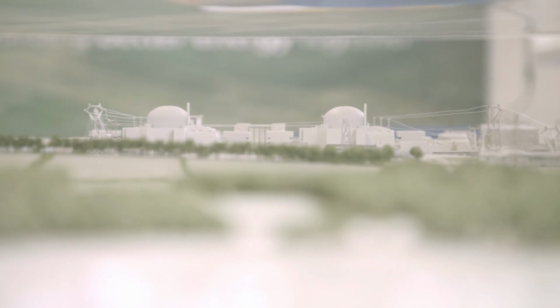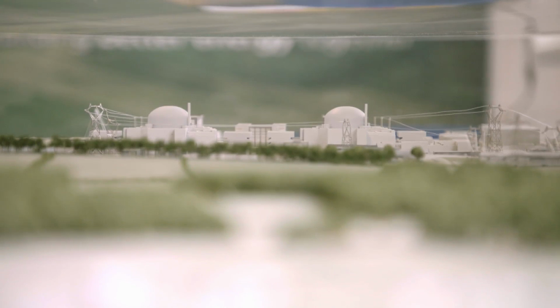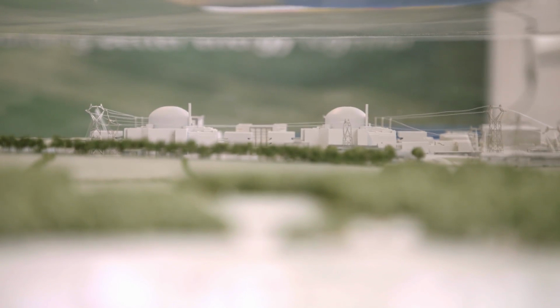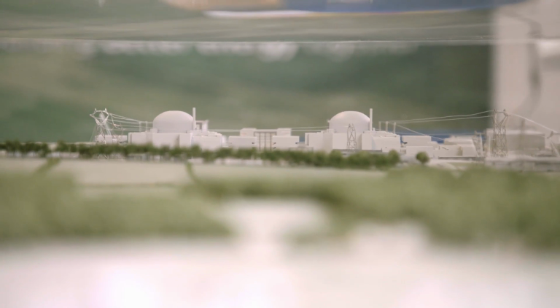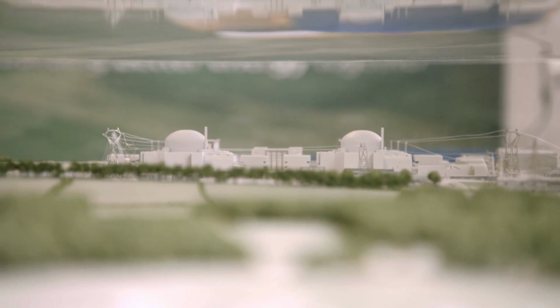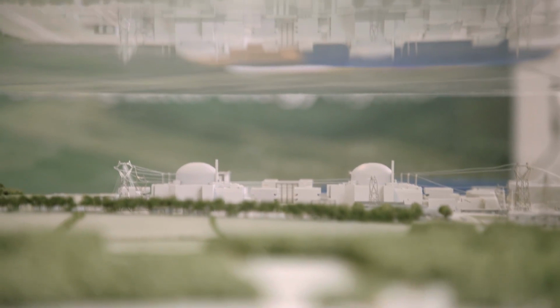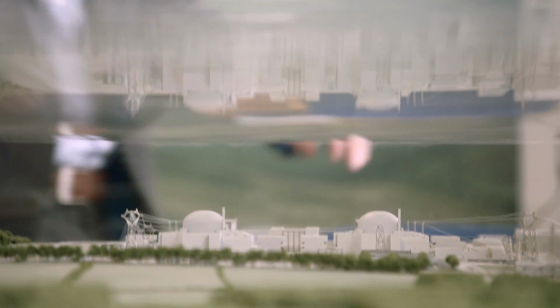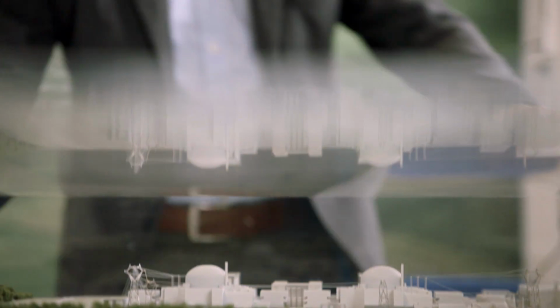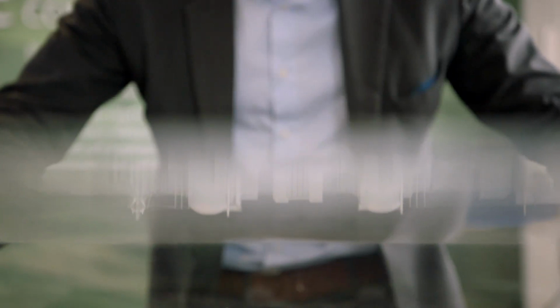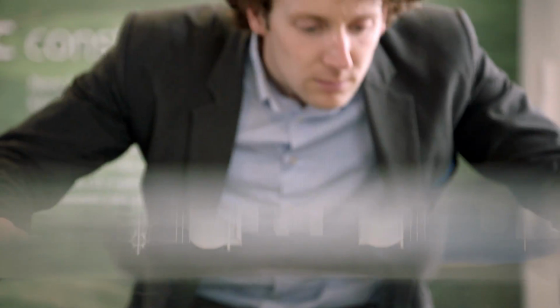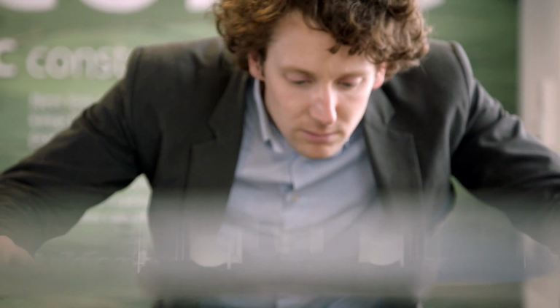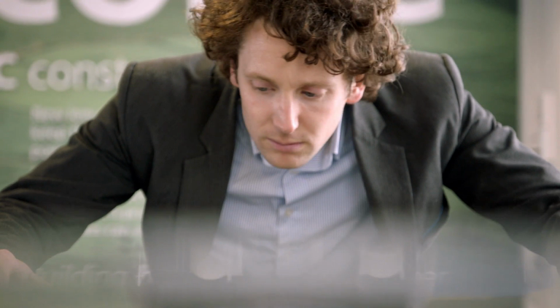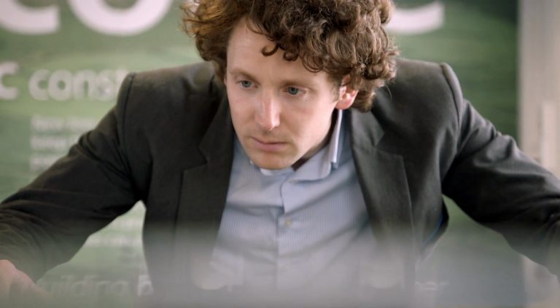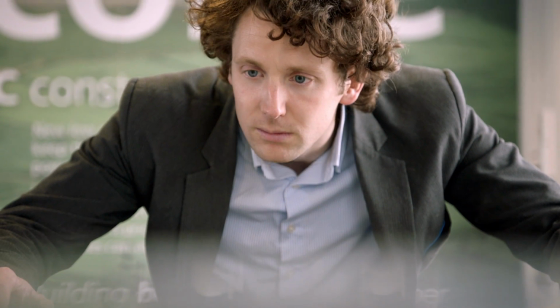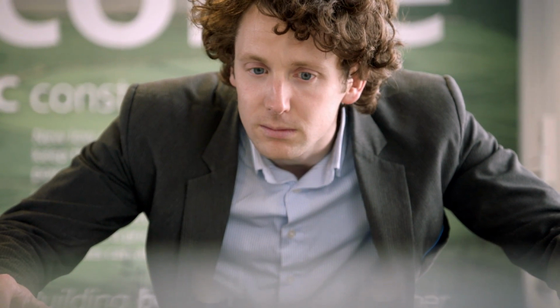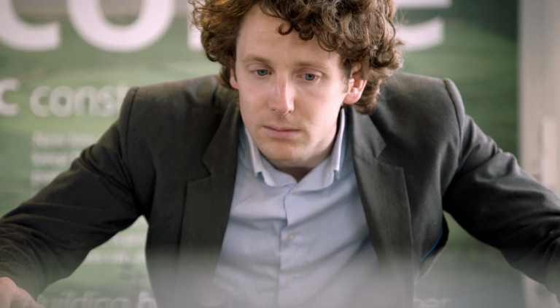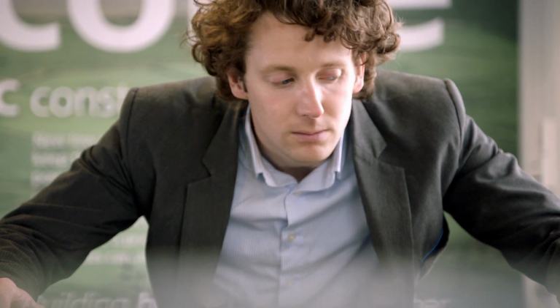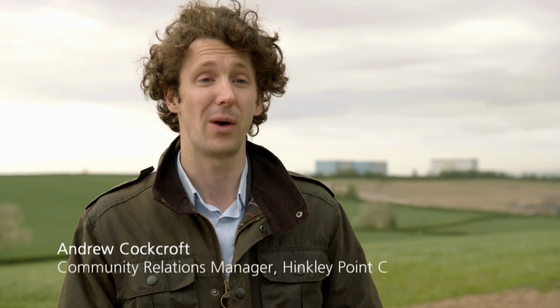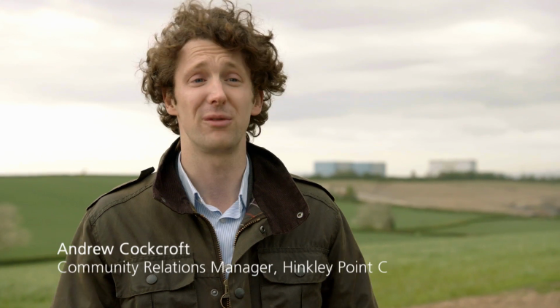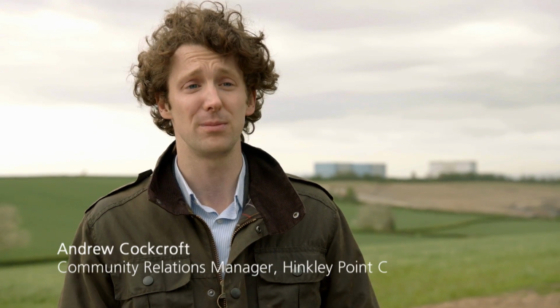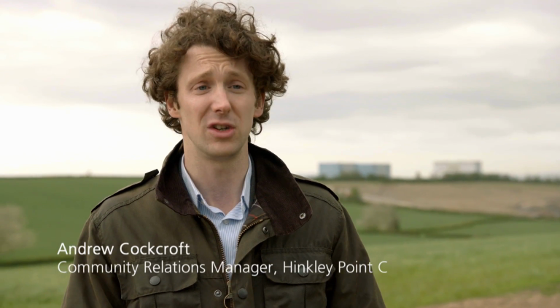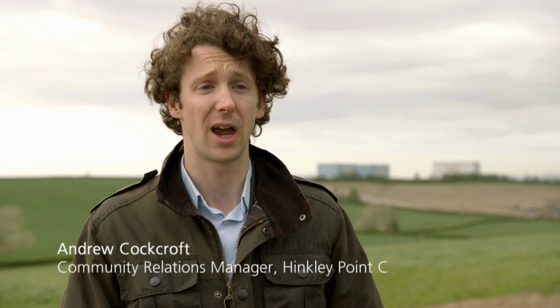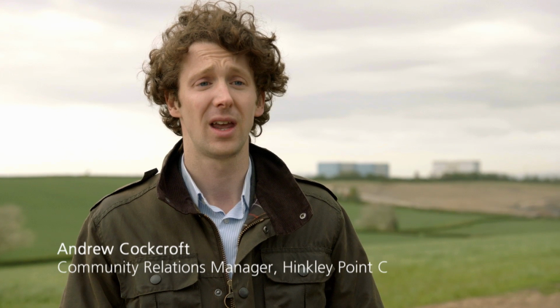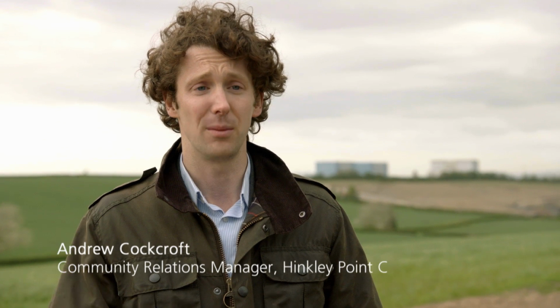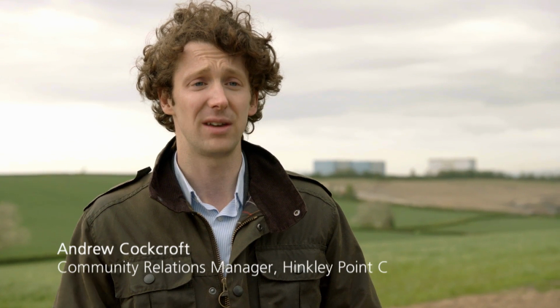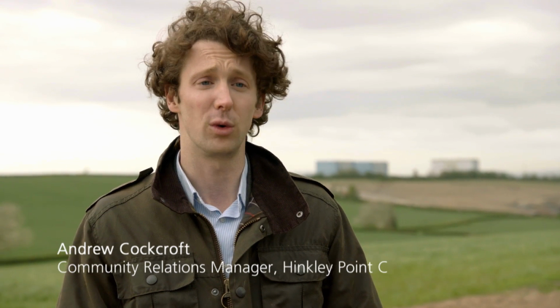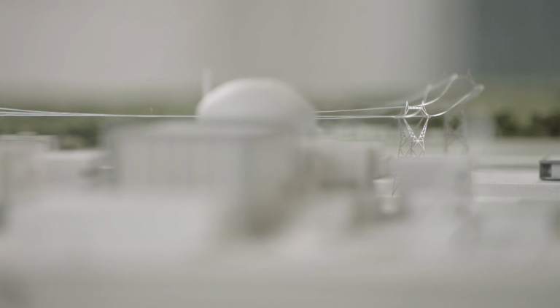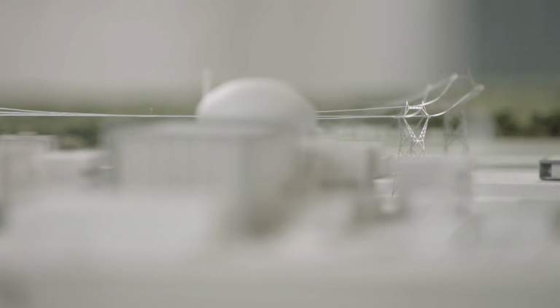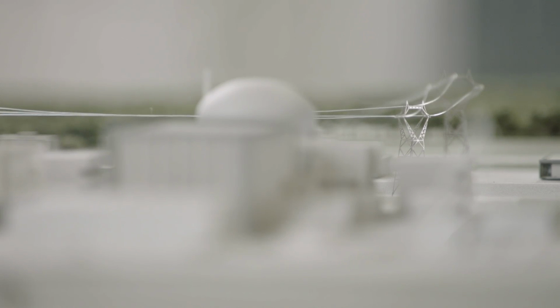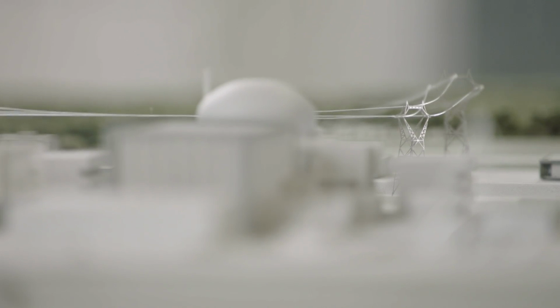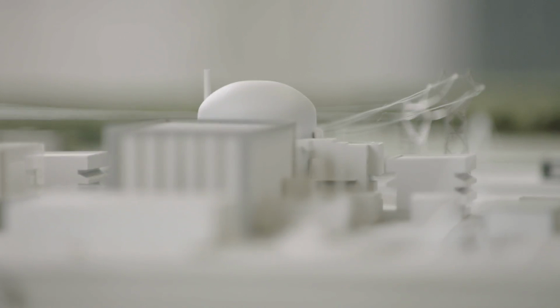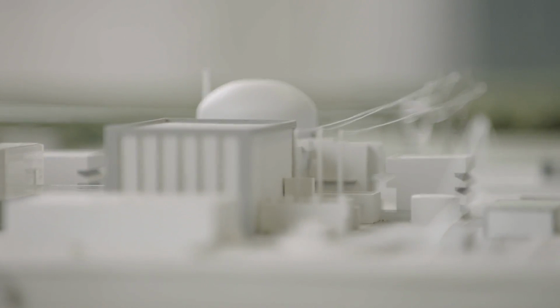Hinkley Point C is the first of a new generation of nuclear power stations. It will enable us to power around 5 million UK homes with safe, affordable, low carbon electricity for 60 years.